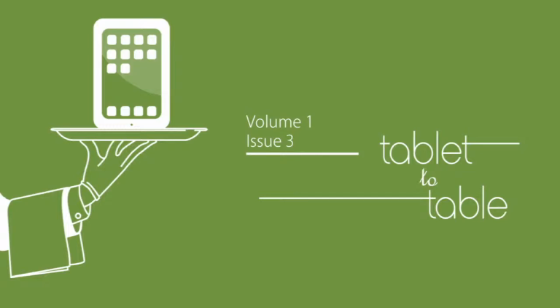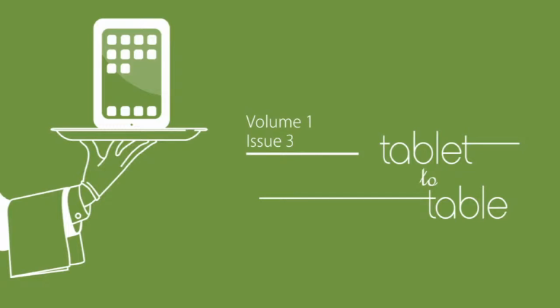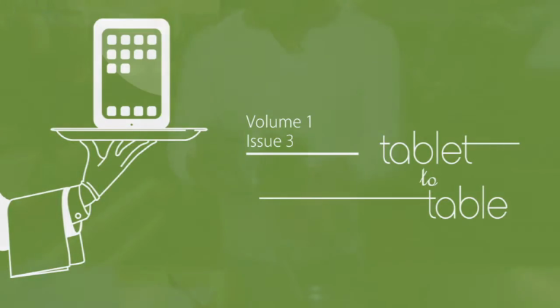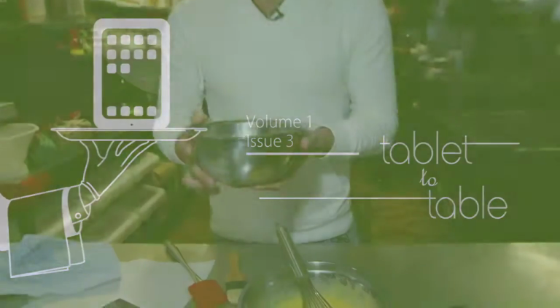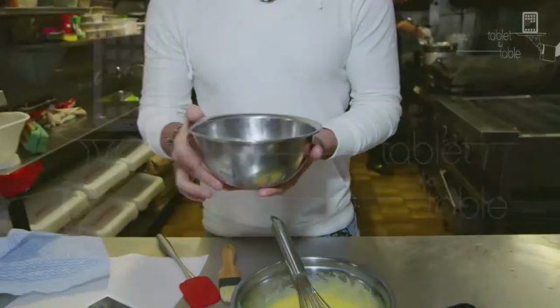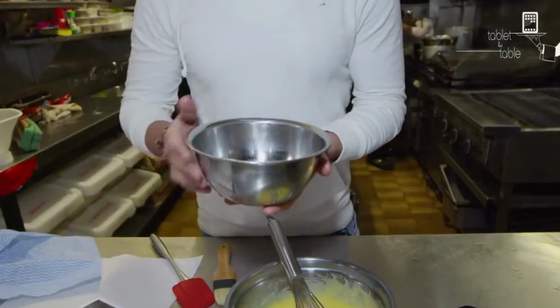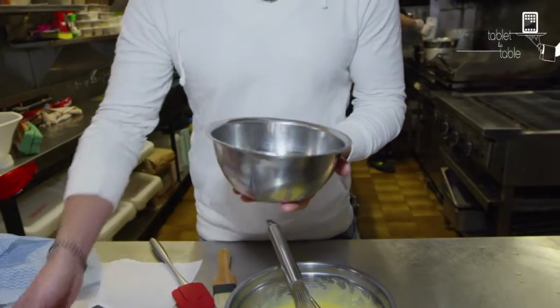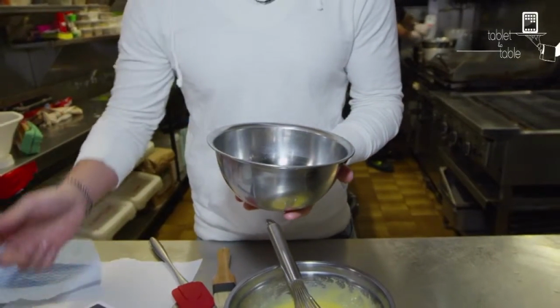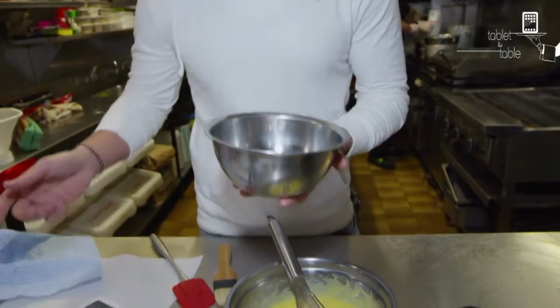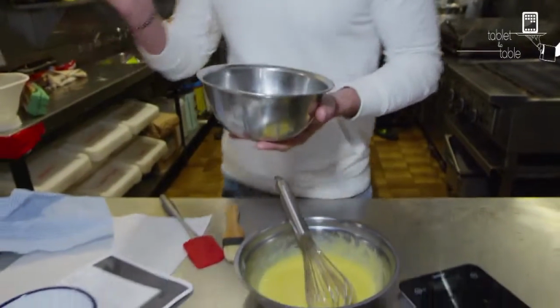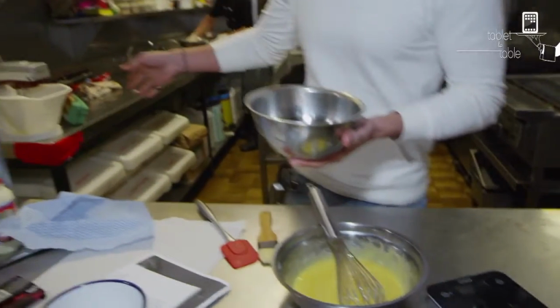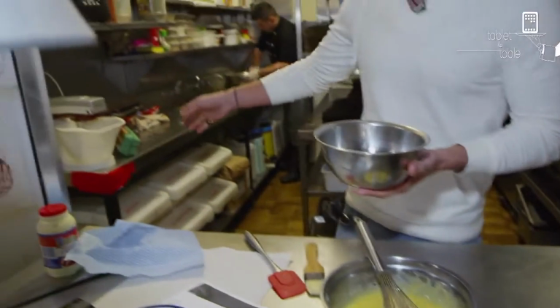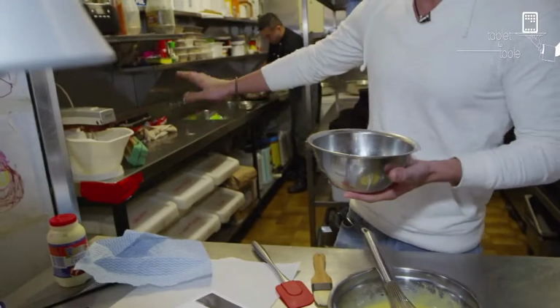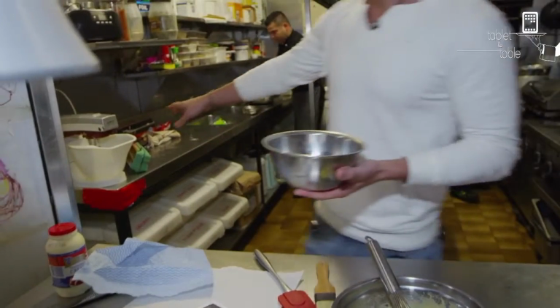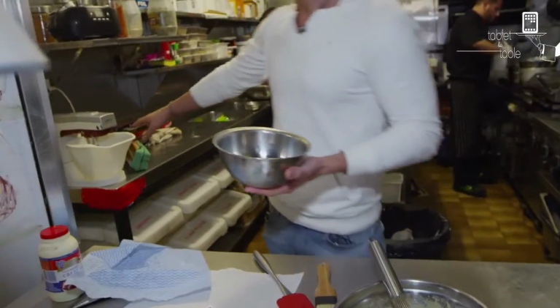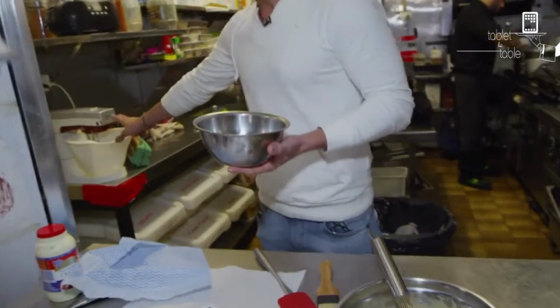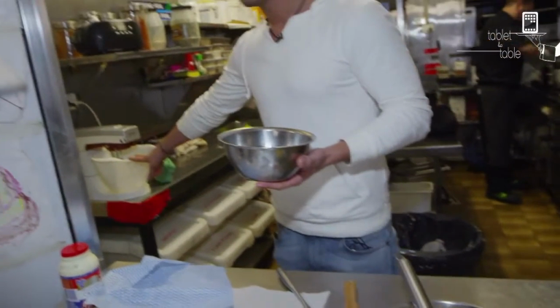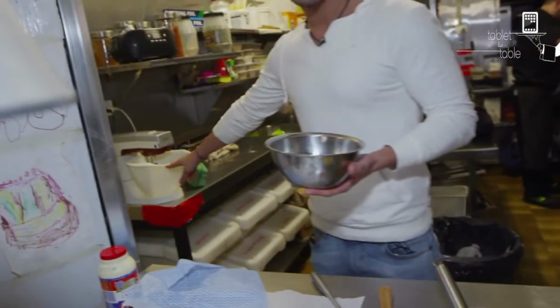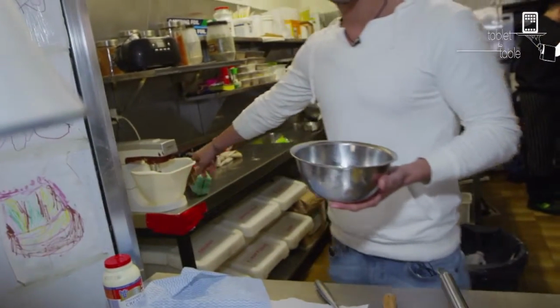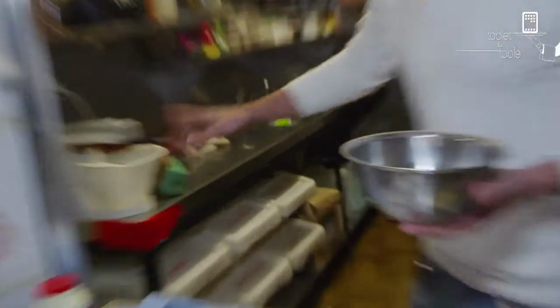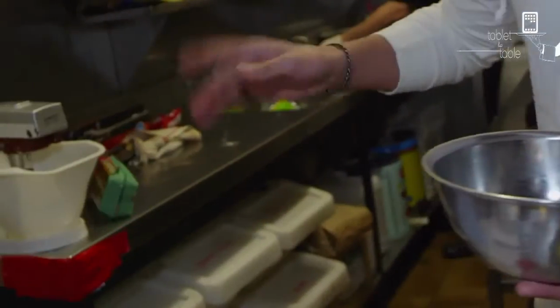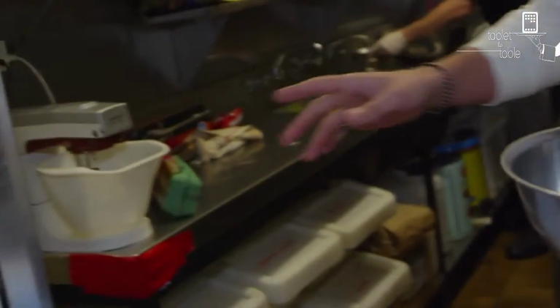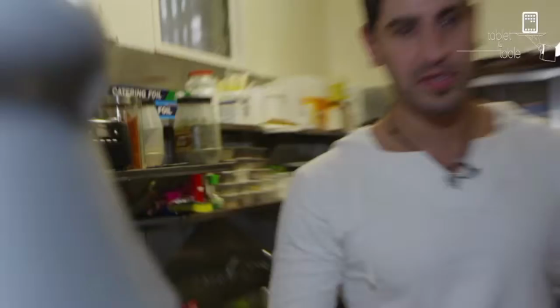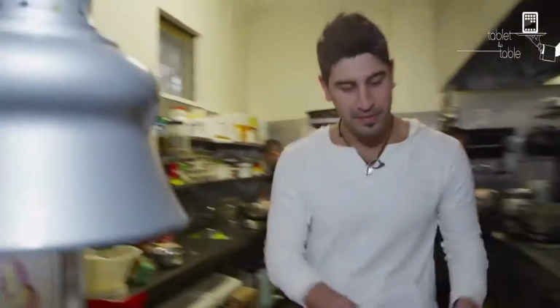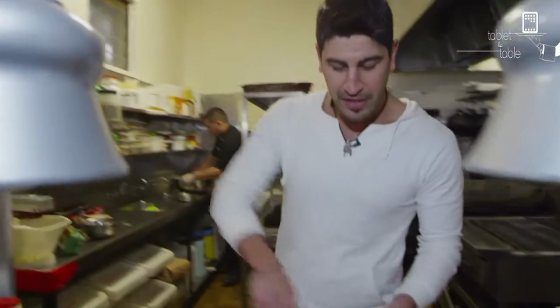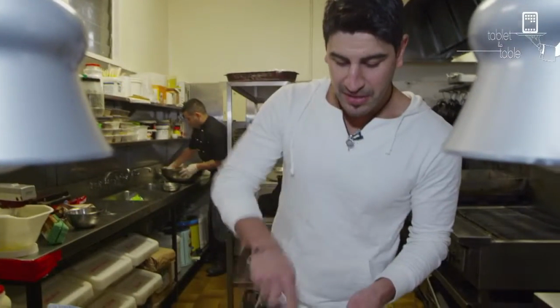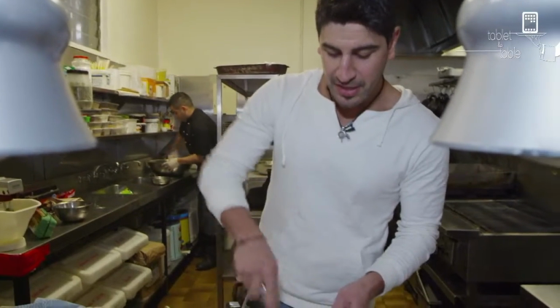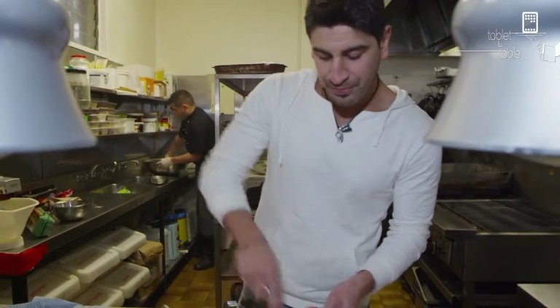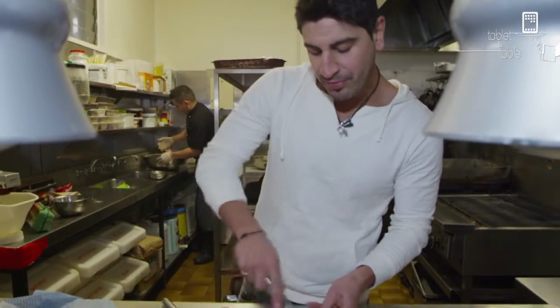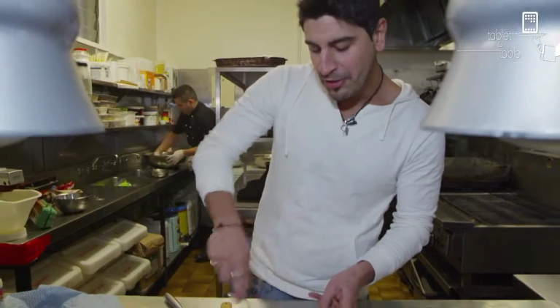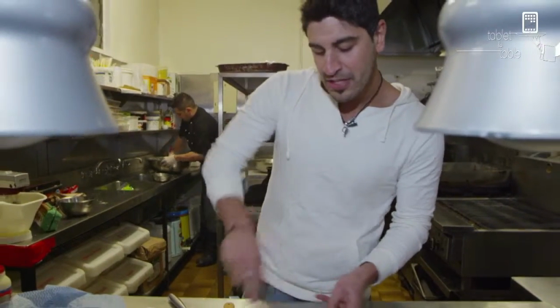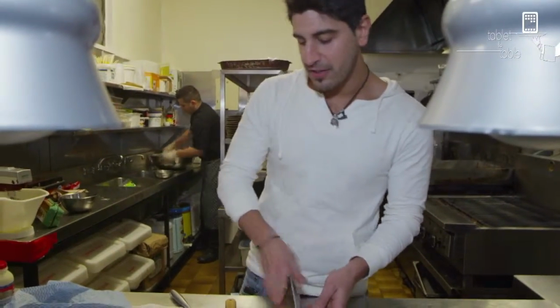Start beating these egg whites and the remainder of the sugar into stiff peaks. Over here I've got a KitchenAid, so we're gonna do that — just keep creaming these egg yolks.